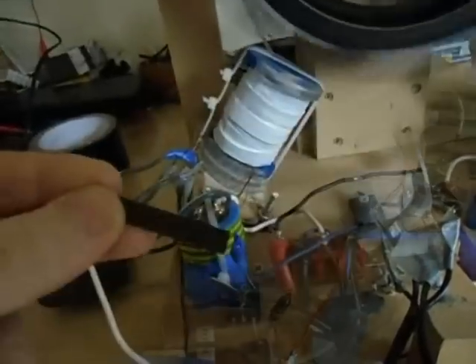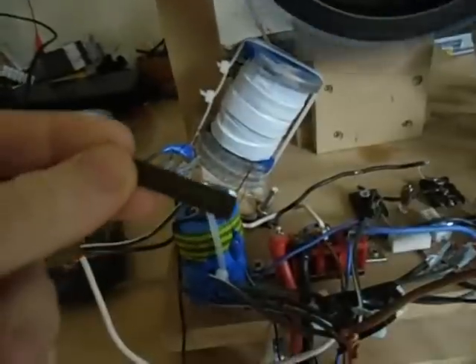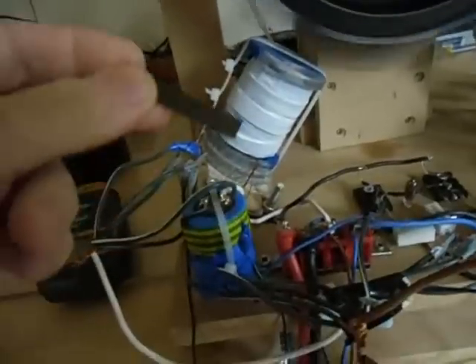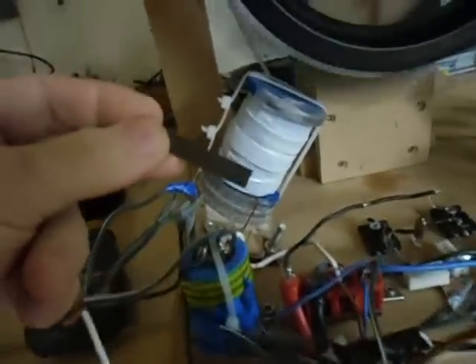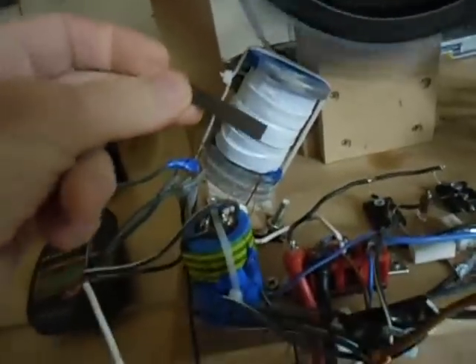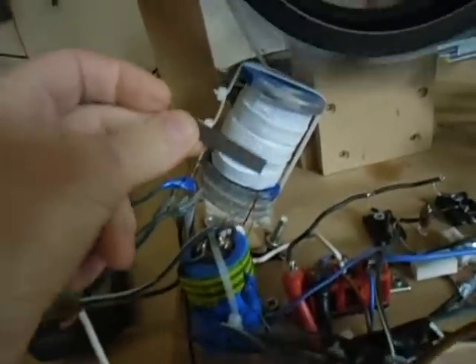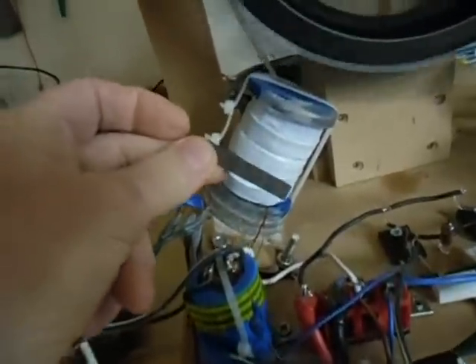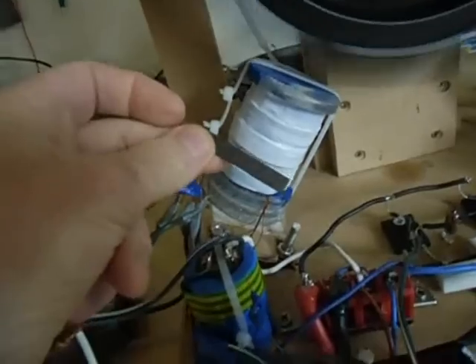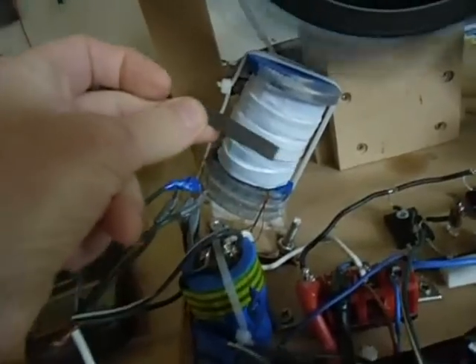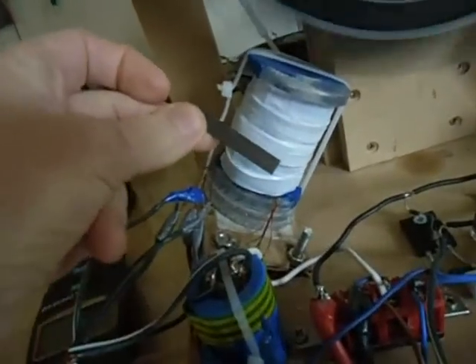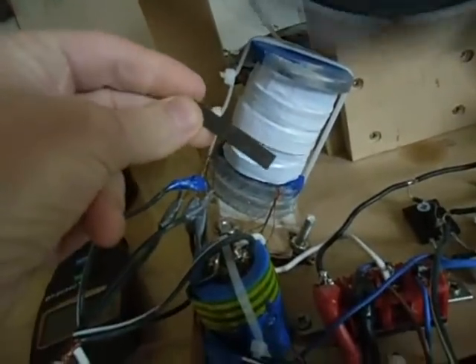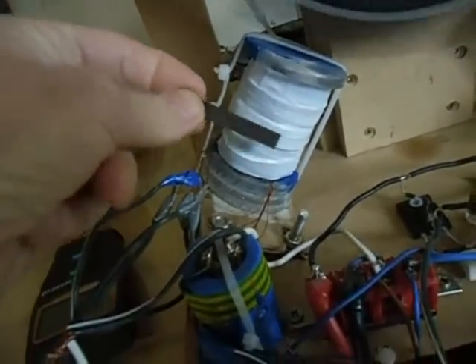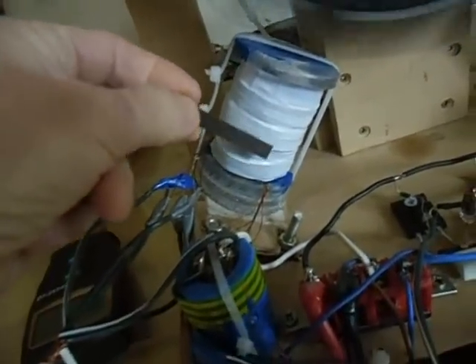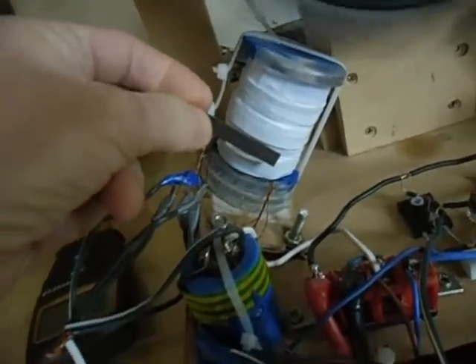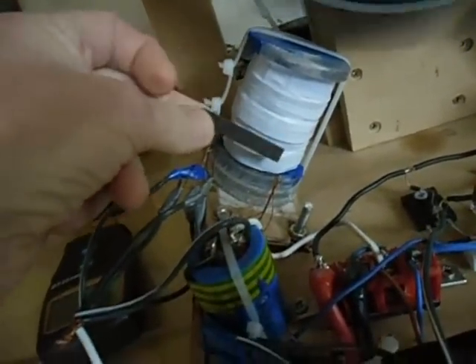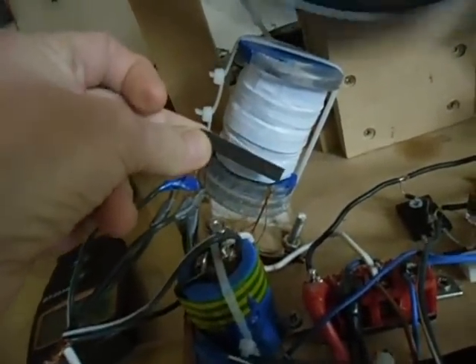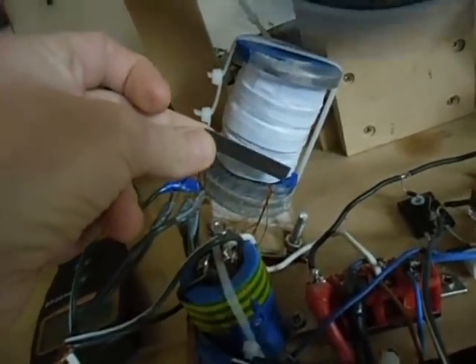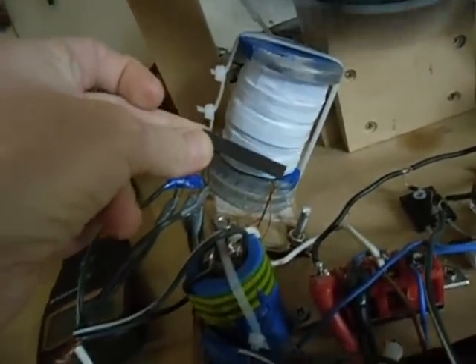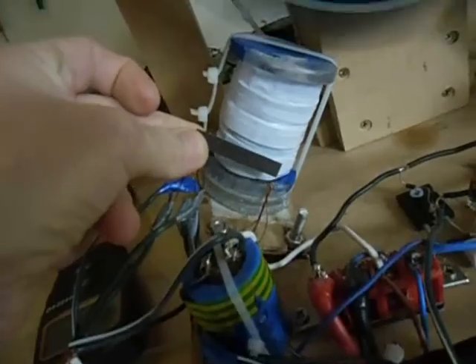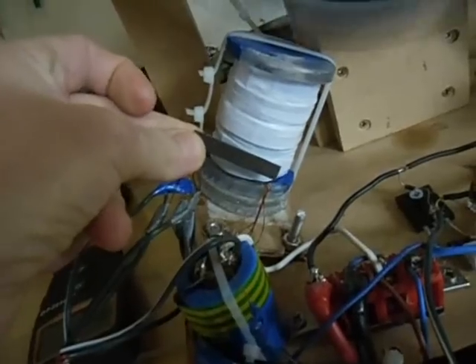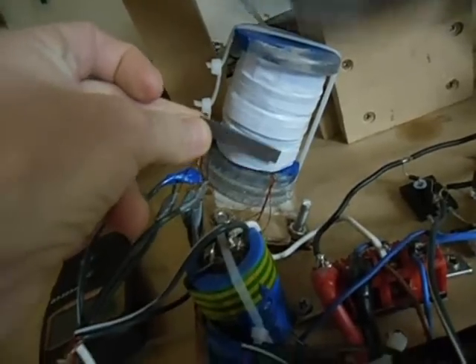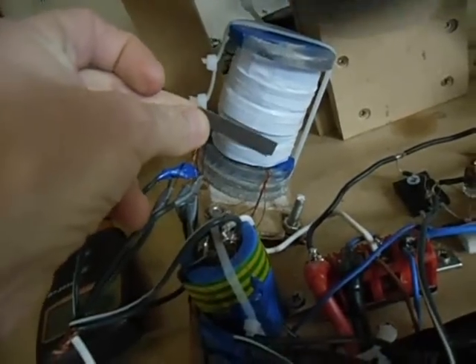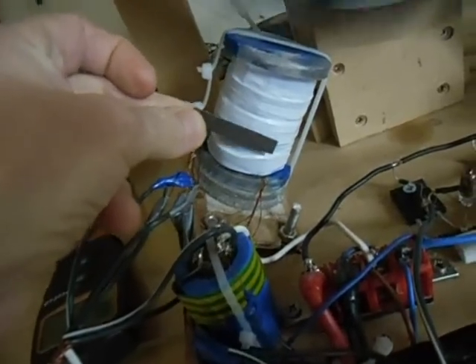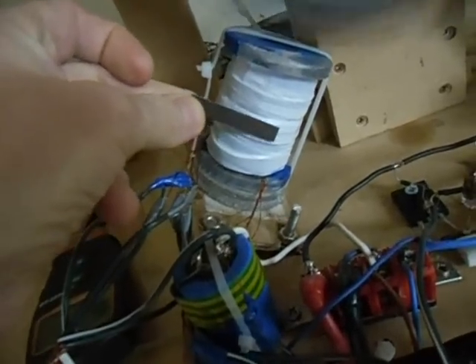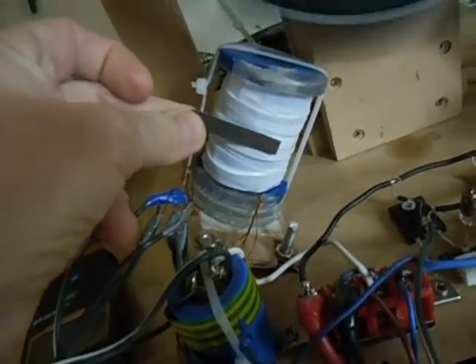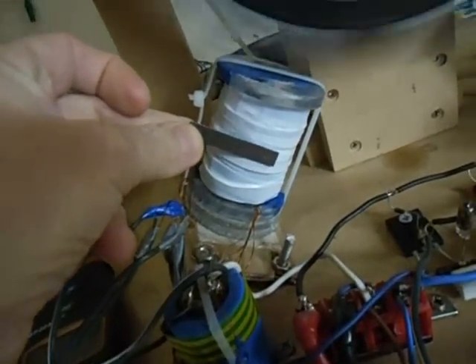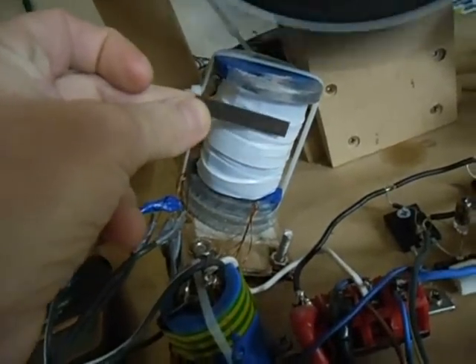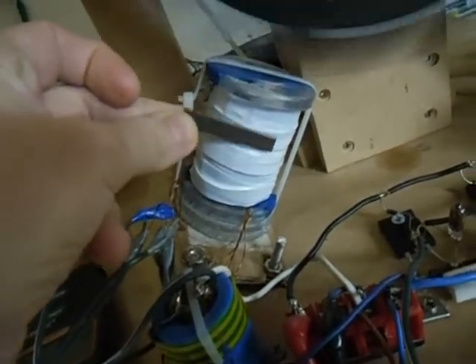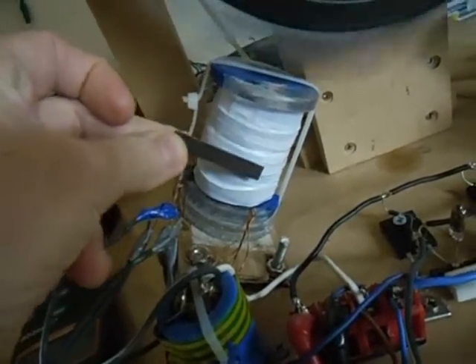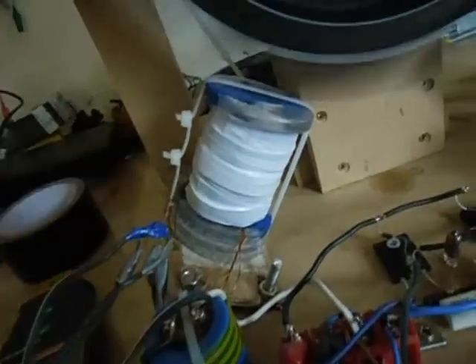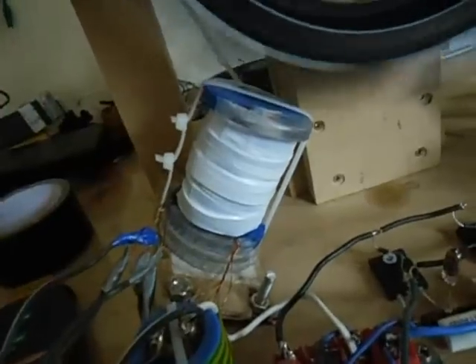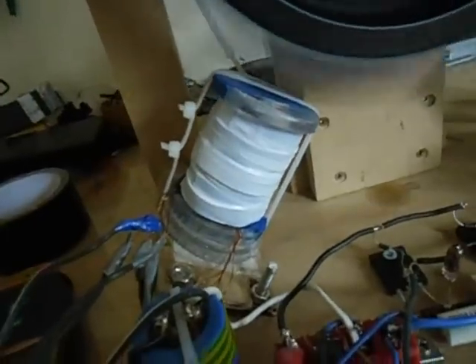I had some soft iron from old transformers, and I placed that around the coils. They performed even better because of it.